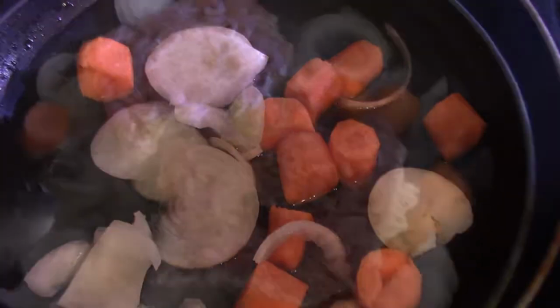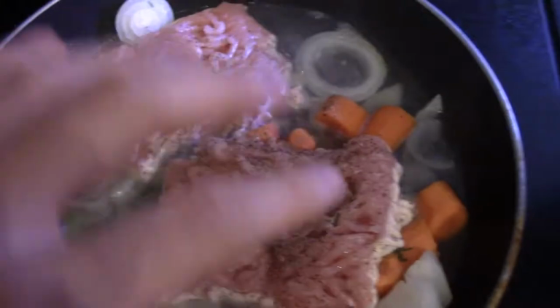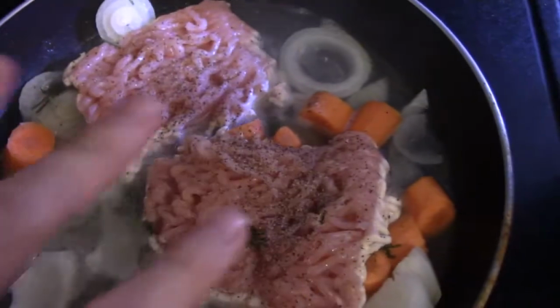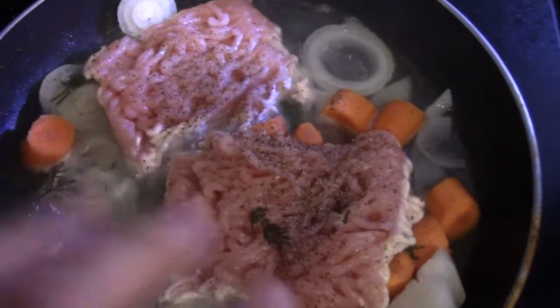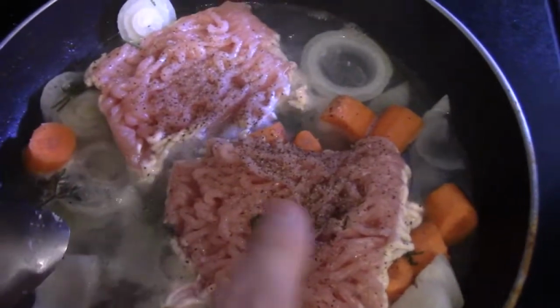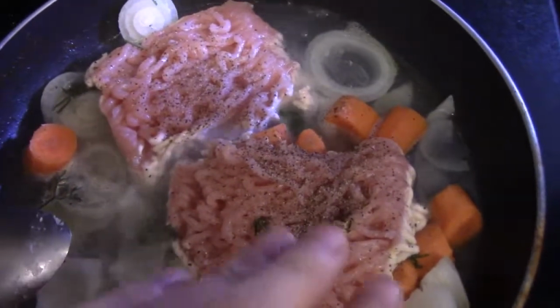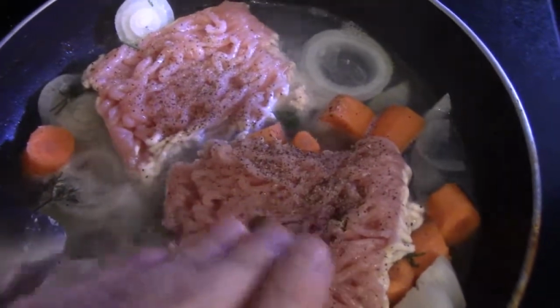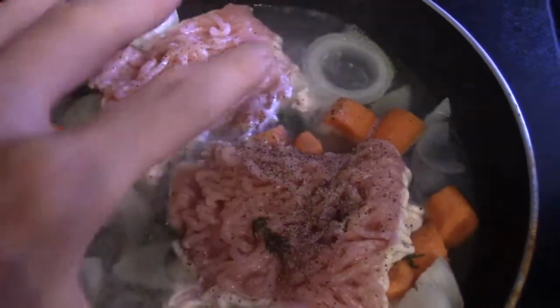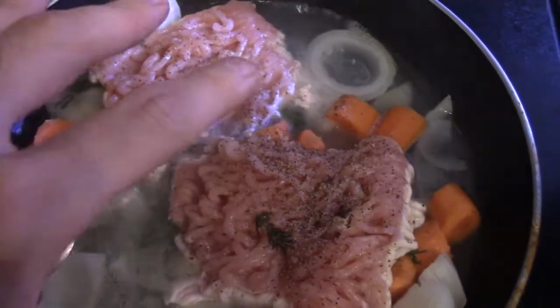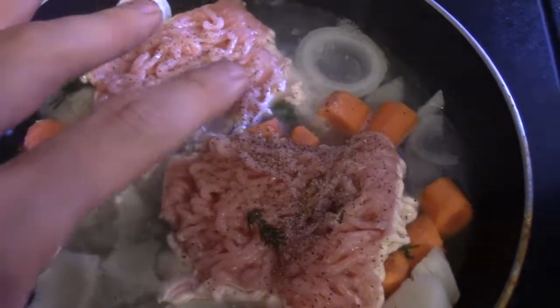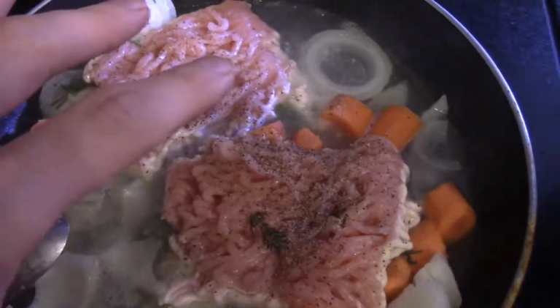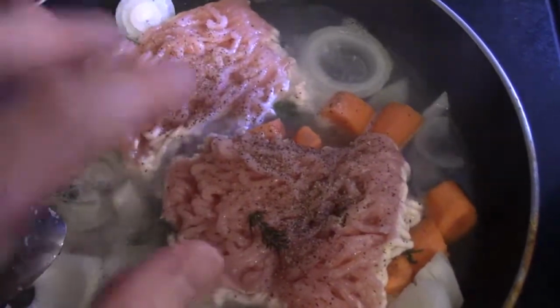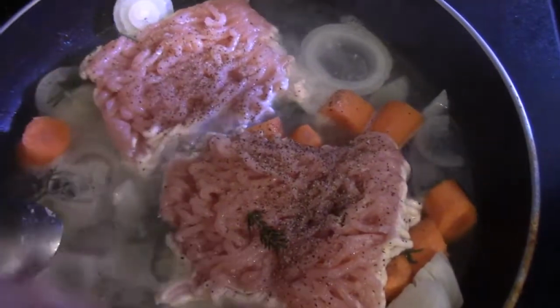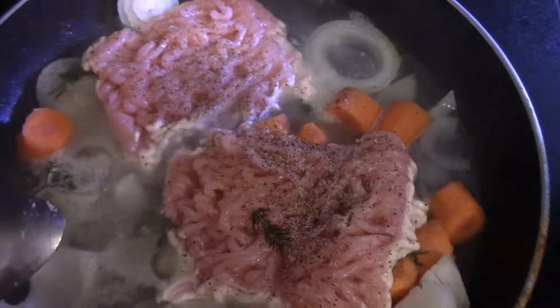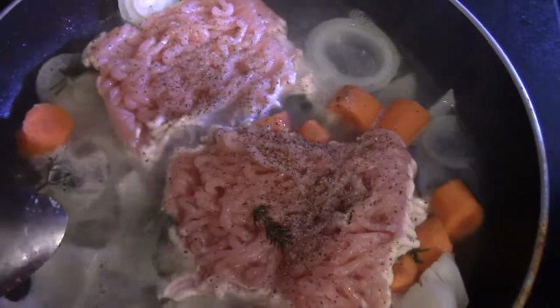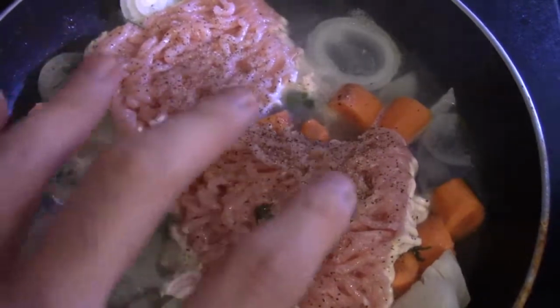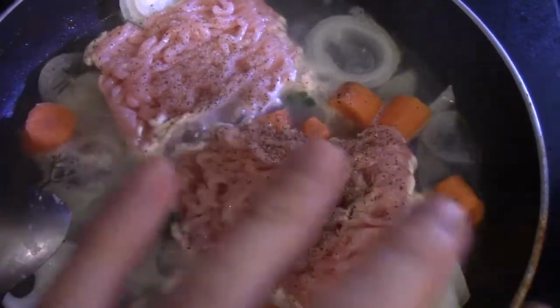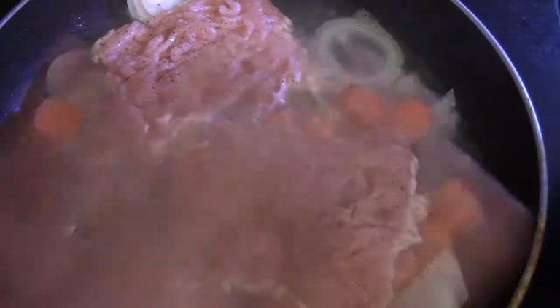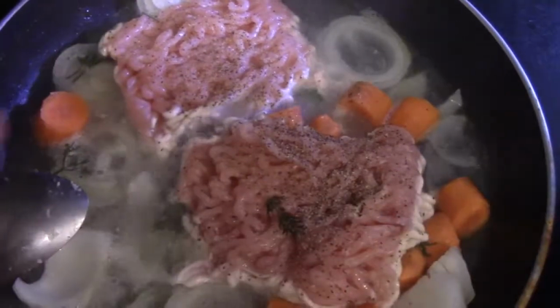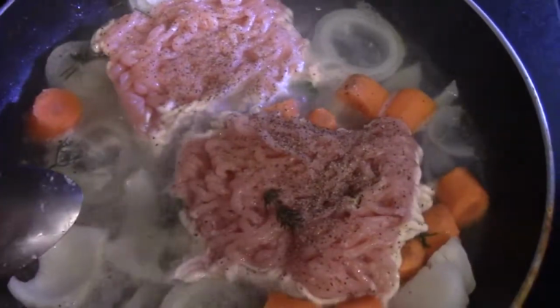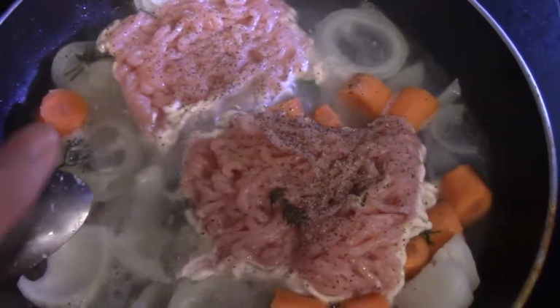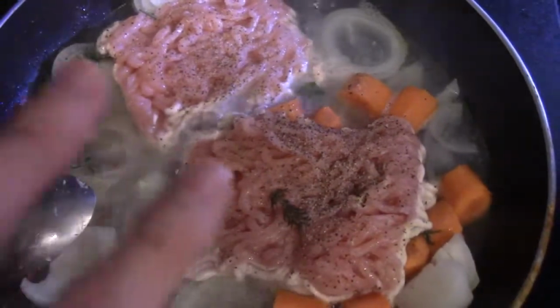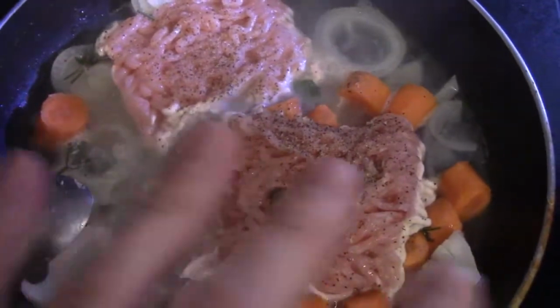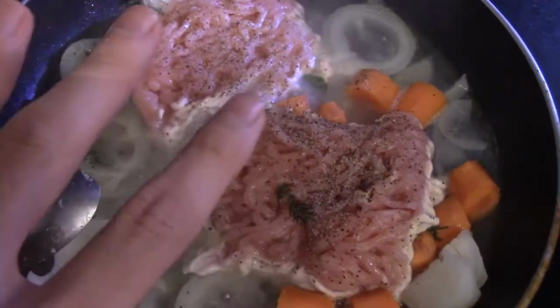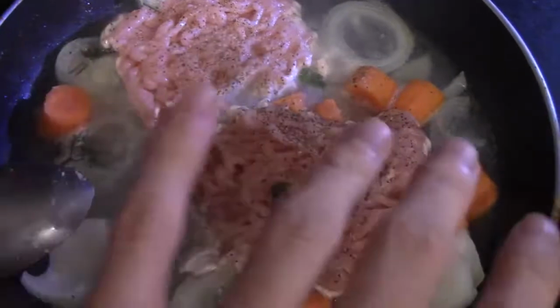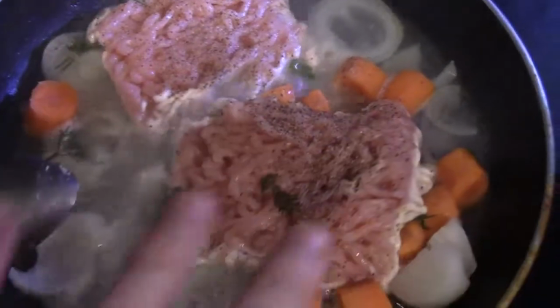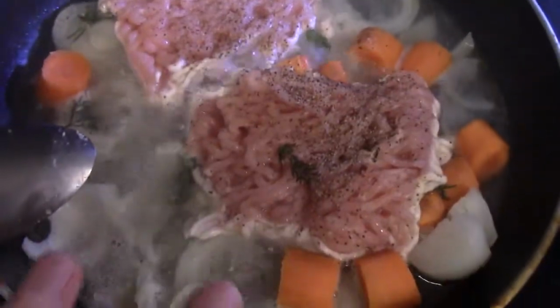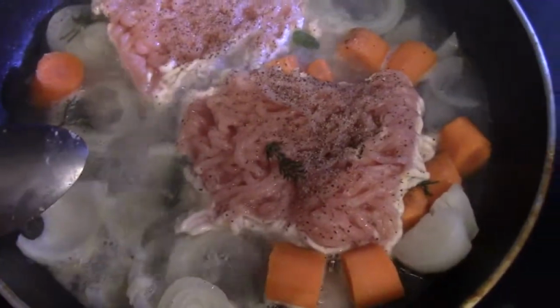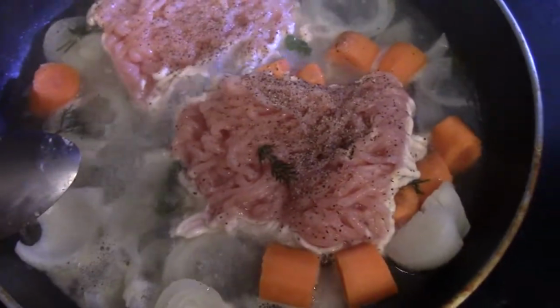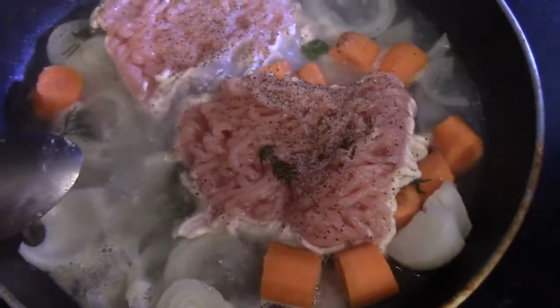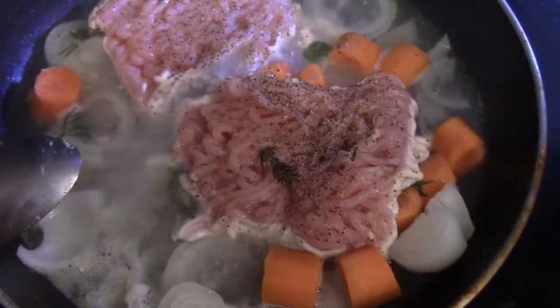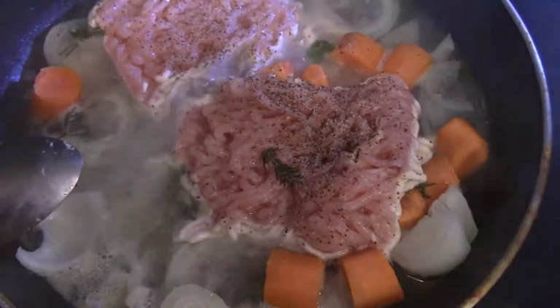Alright, so all of the stuff is in there. I see it's seasoned — I put some thyme in there, some cilantro, all that stuff is in there, got some white pepper, onions, and carrots, so let that cook up and I'll do a taste test at the end.